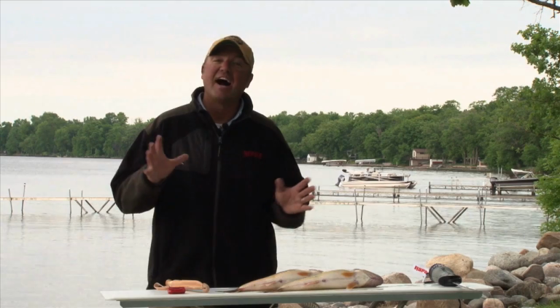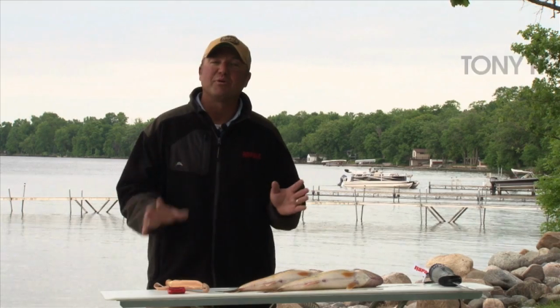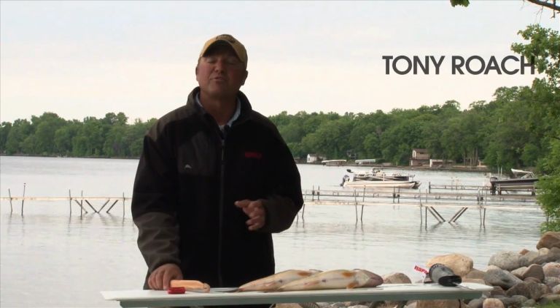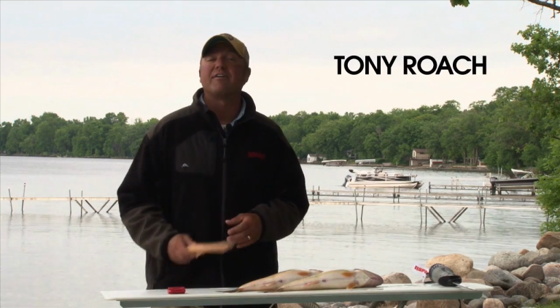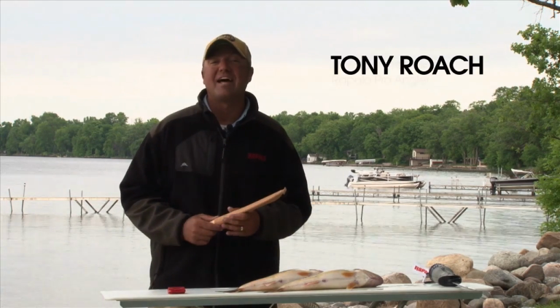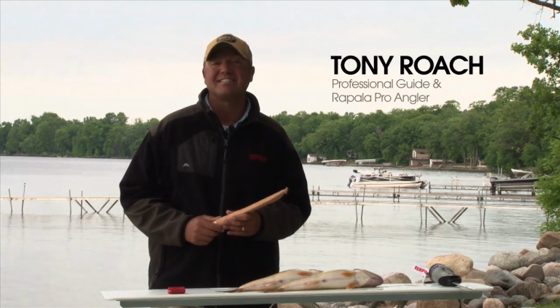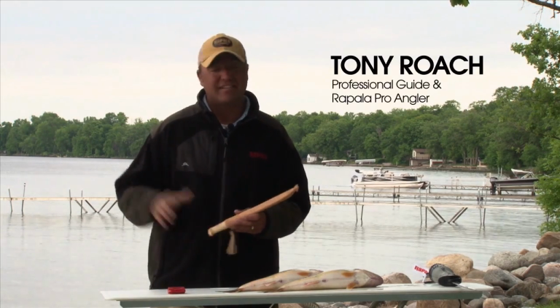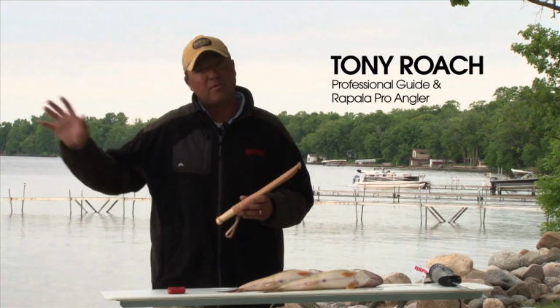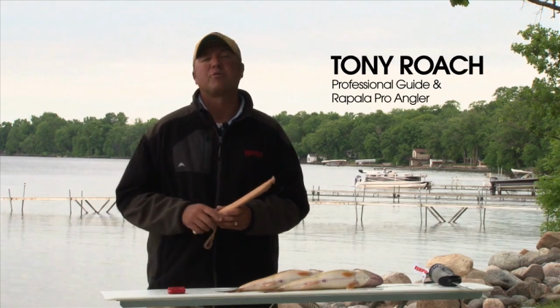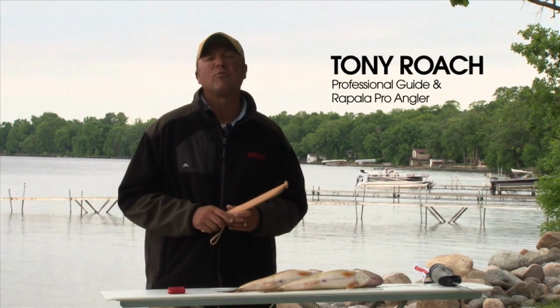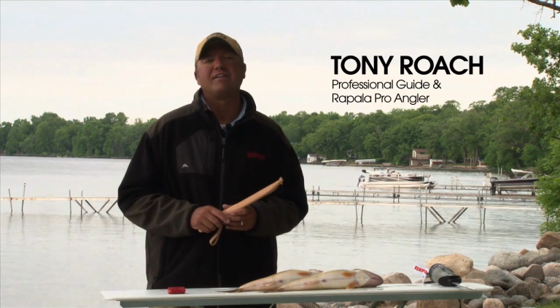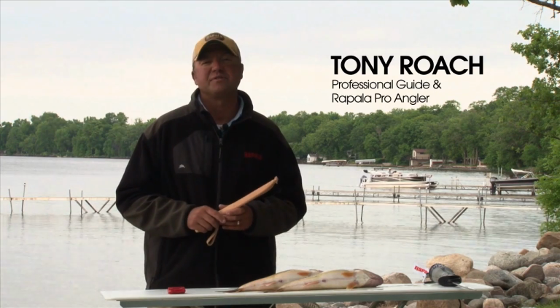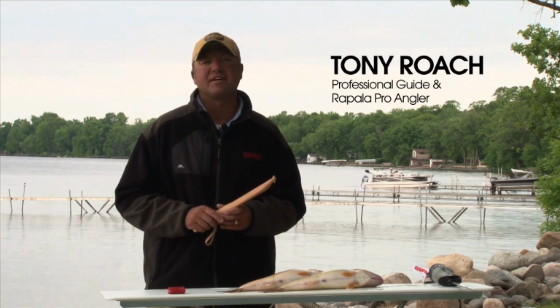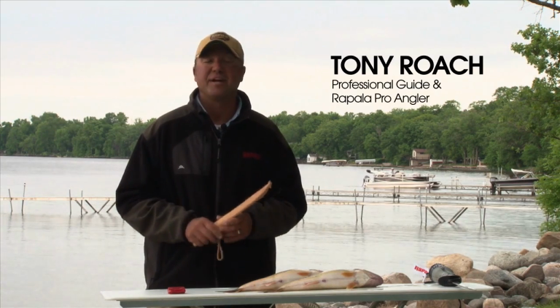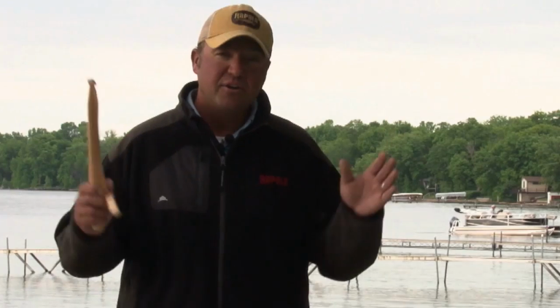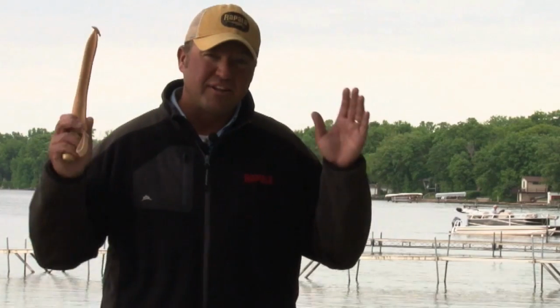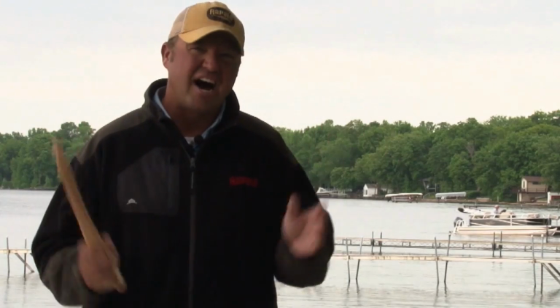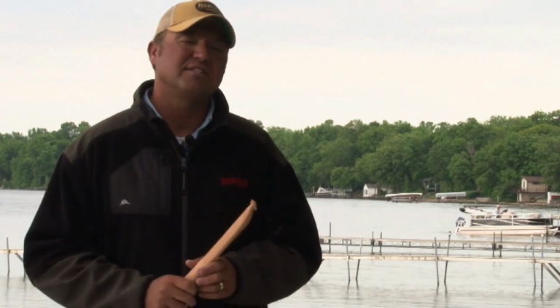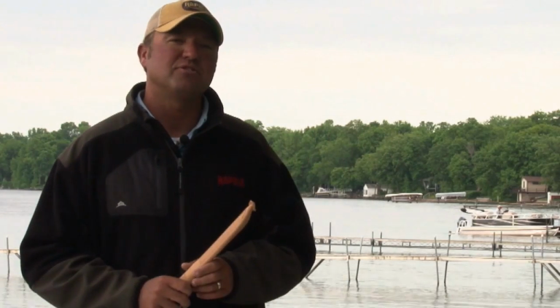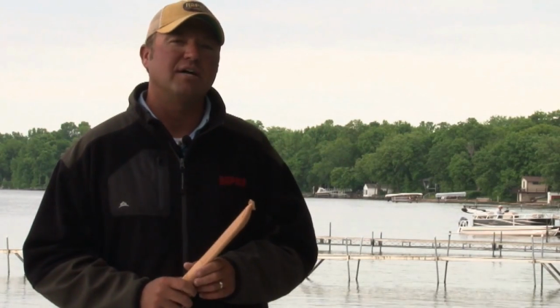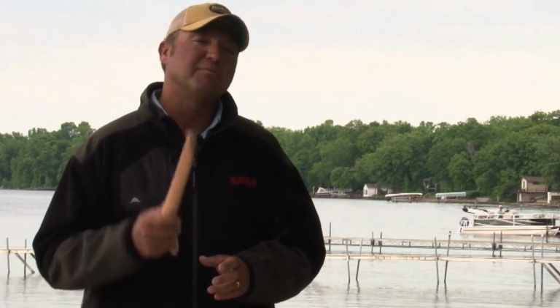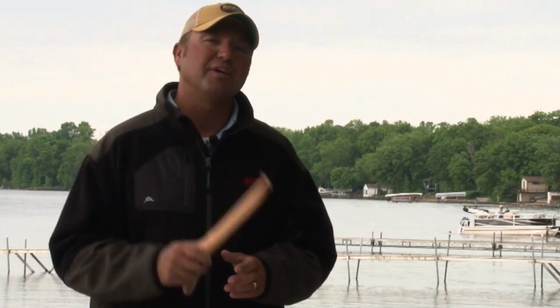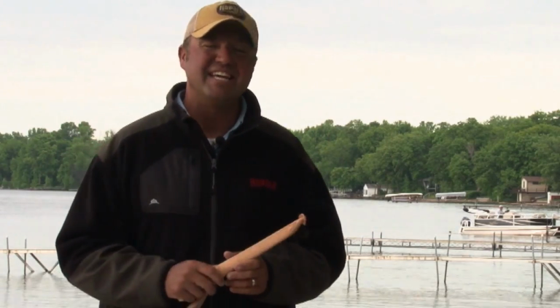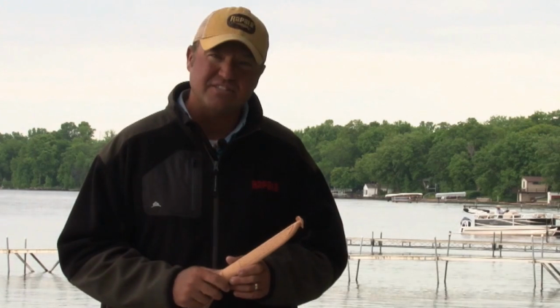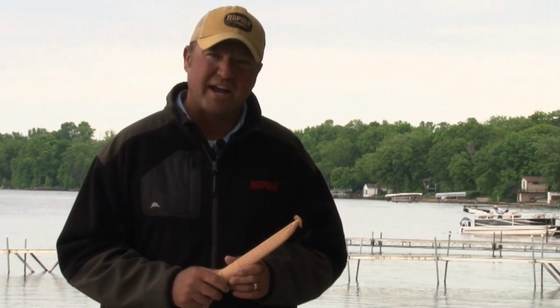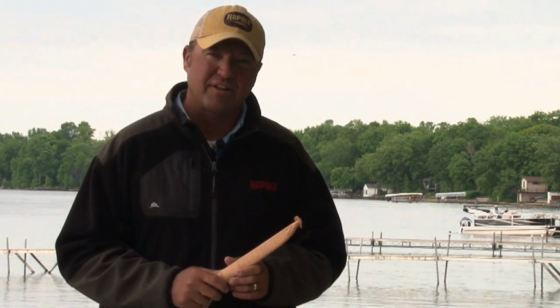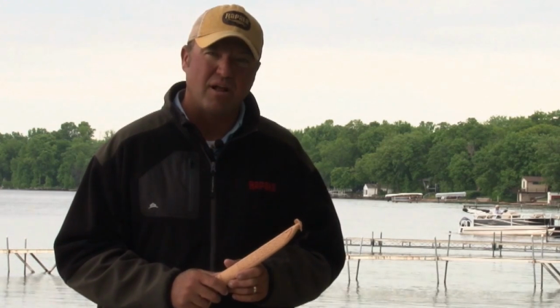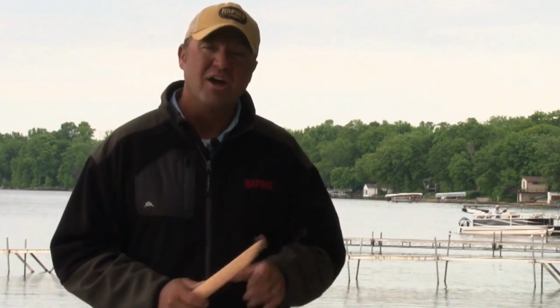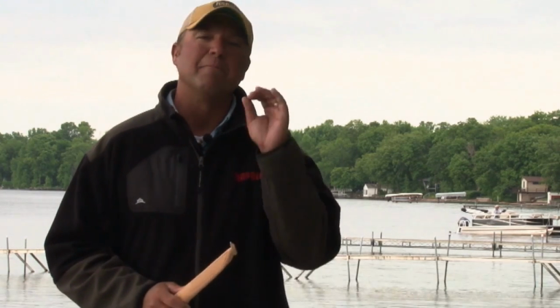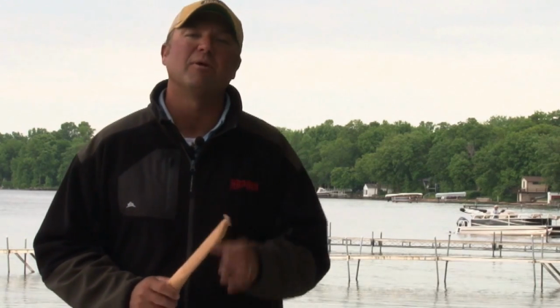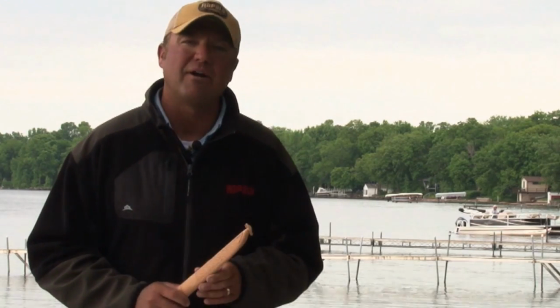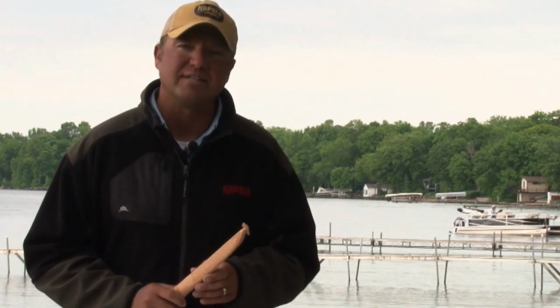Hi, I'm Tony Roach. We're here on Mille Lacs Lake, one of the most premier walleye fisheries in the country. I've filleted countless numbers of walleyes and I'm going to show you the easiest way how to fillet a walleye with the minimal amount of waste.